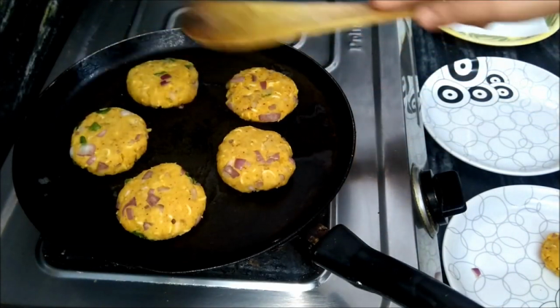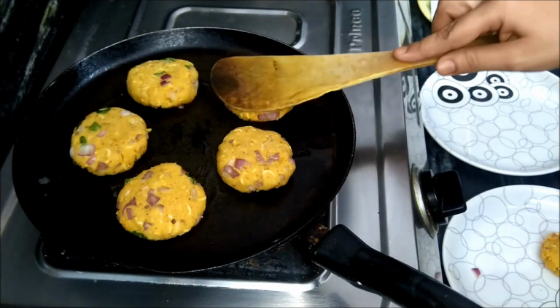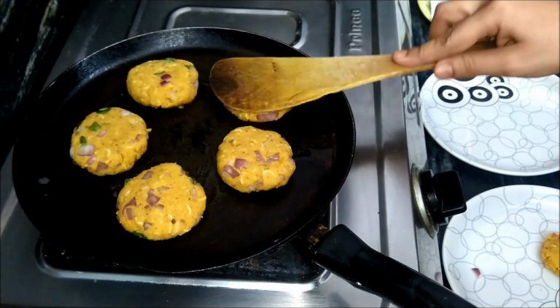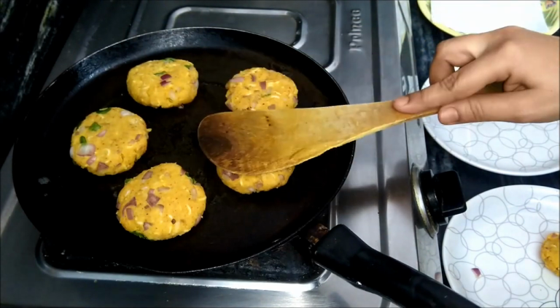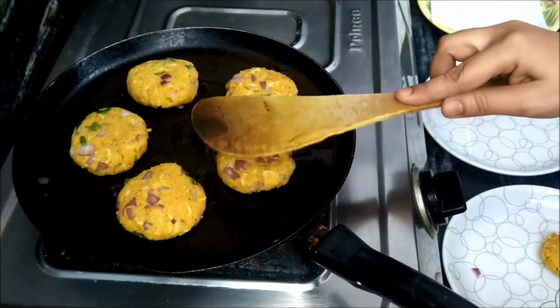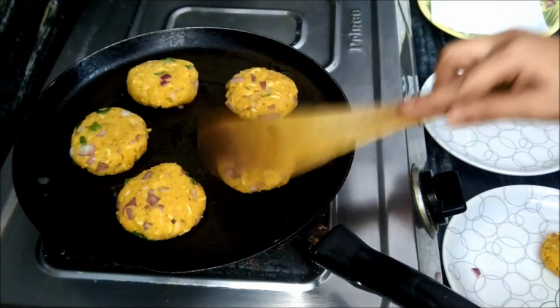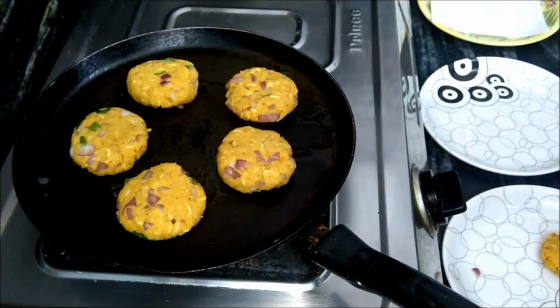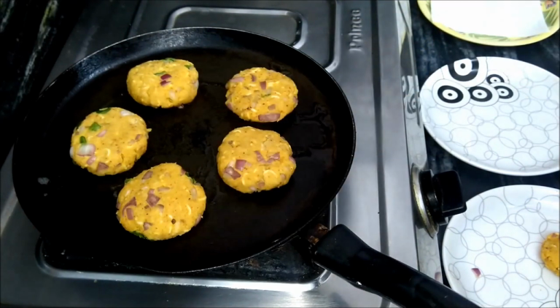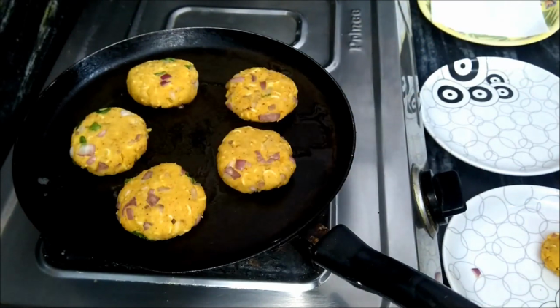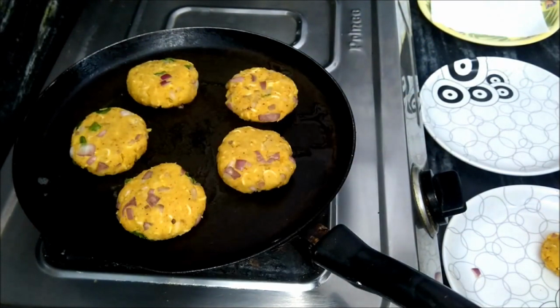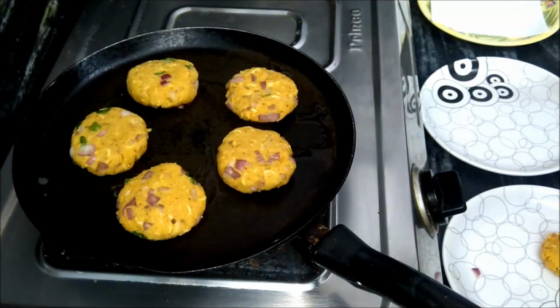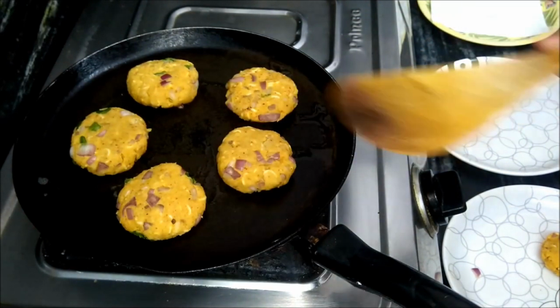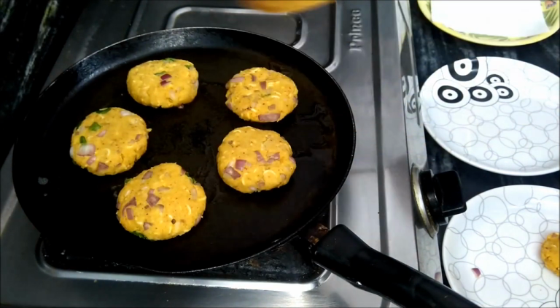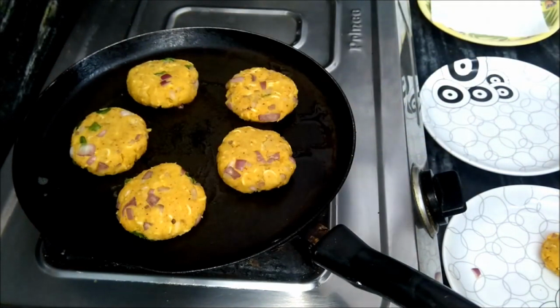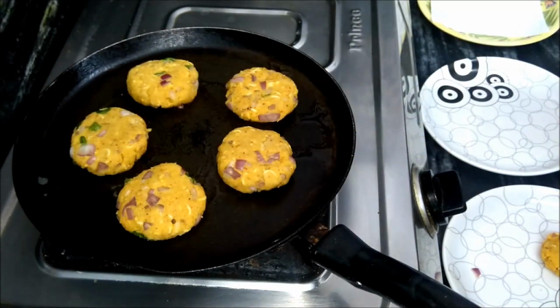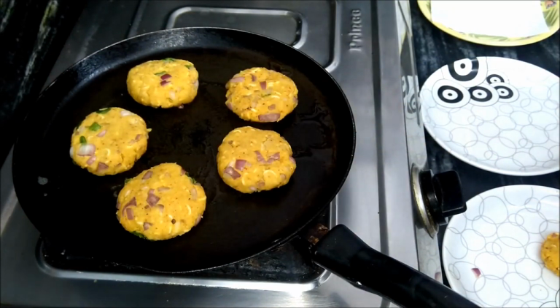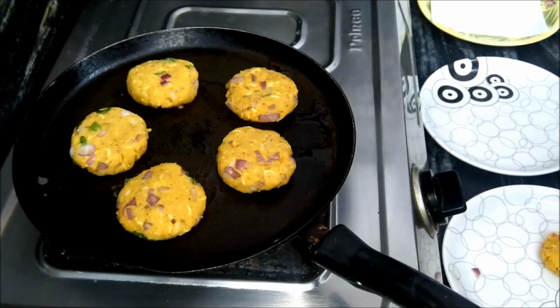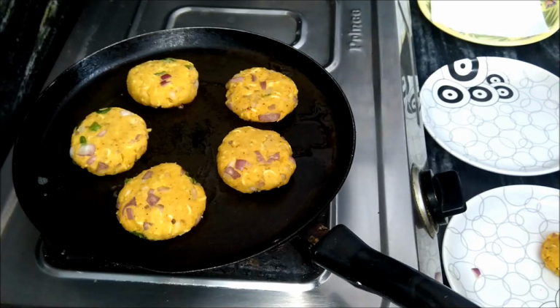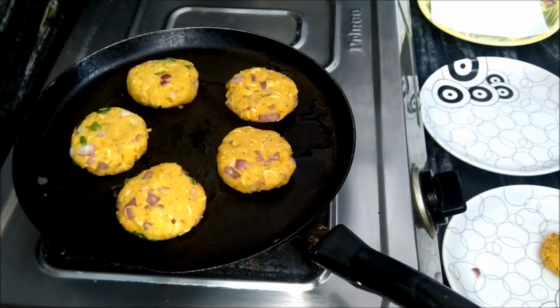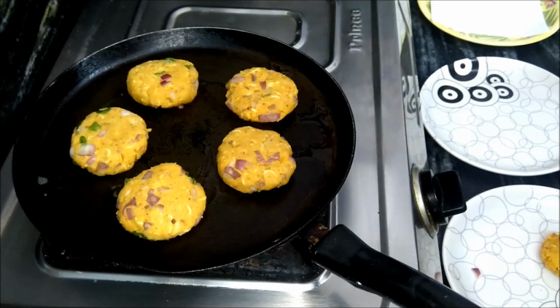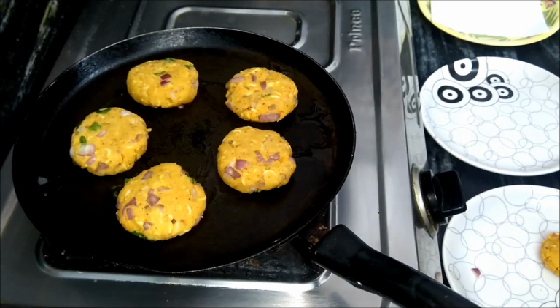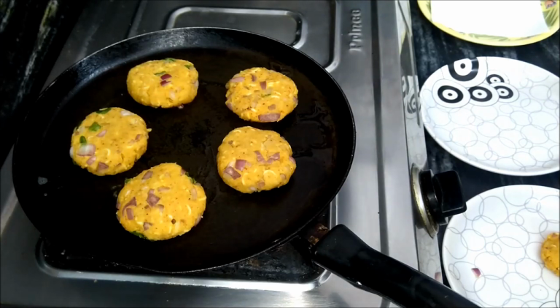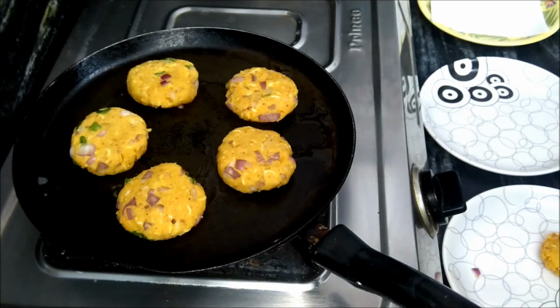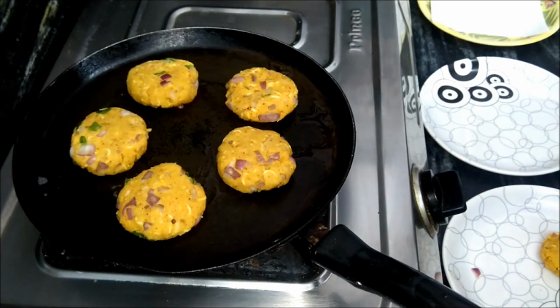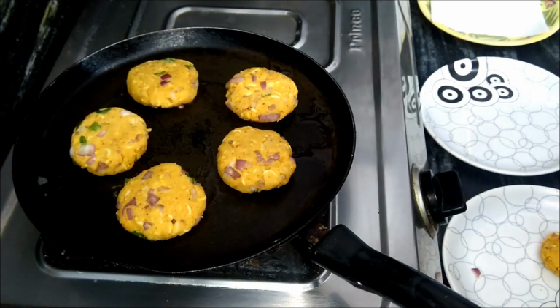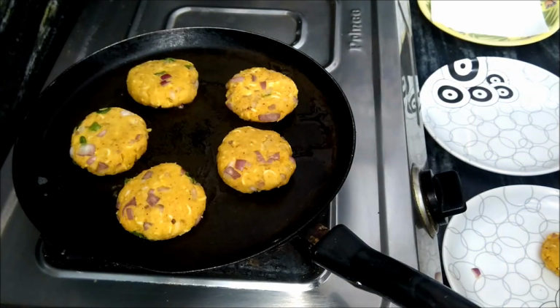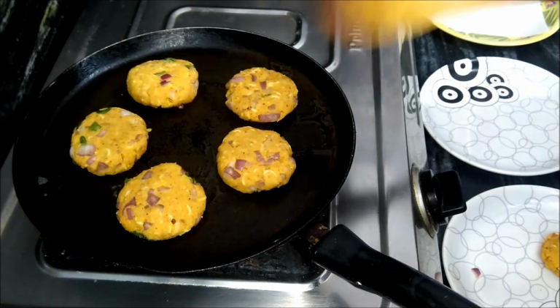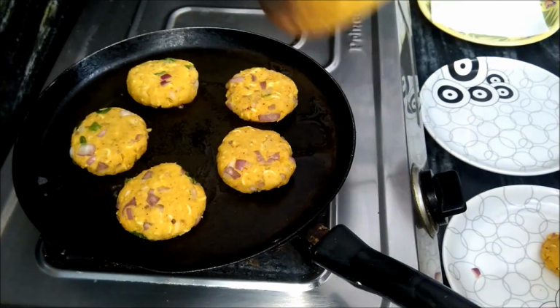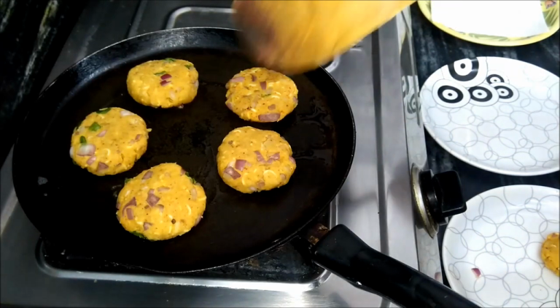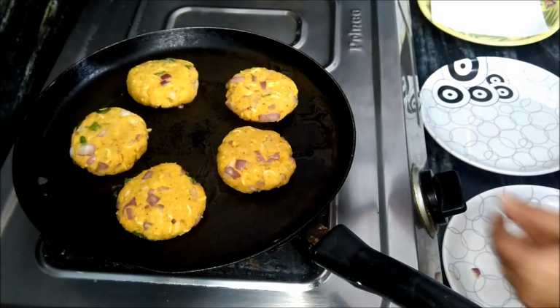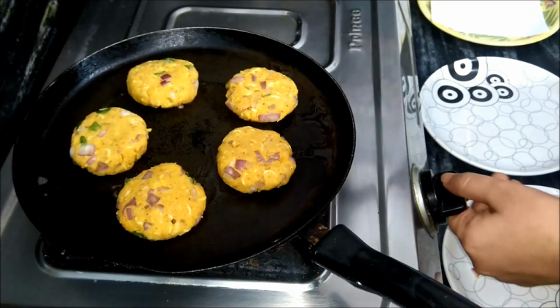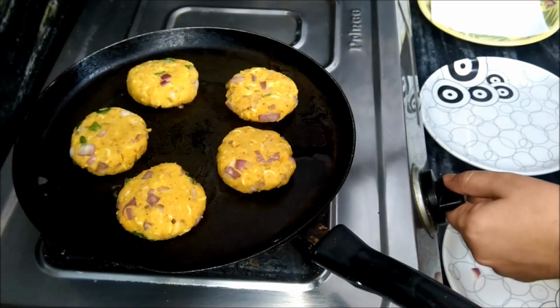Cook on low-medium heat. There are Maggi and vegetables inside, so allow 2-3 minutes to cook properly. Now, when it gets golden, we turn it to the other side.